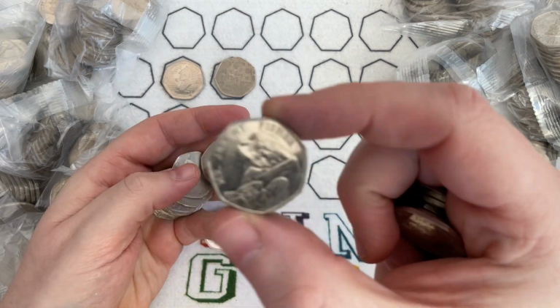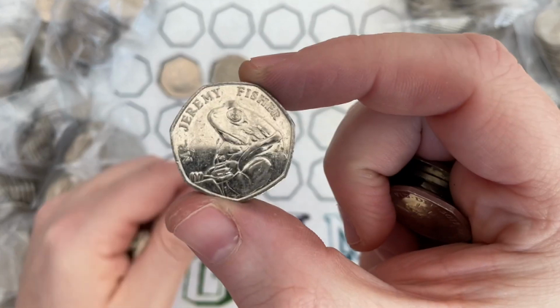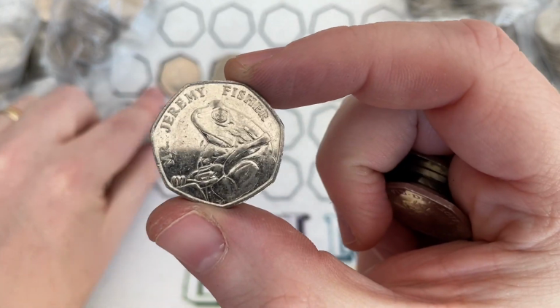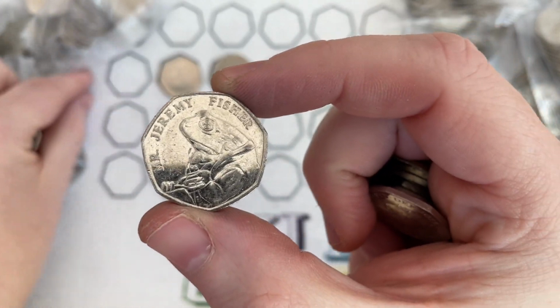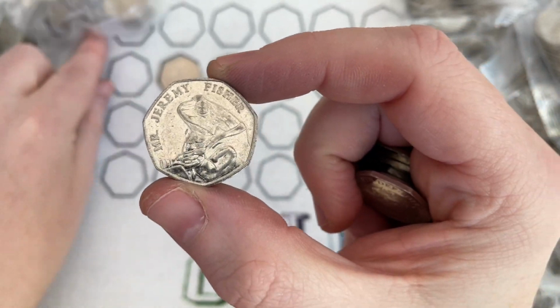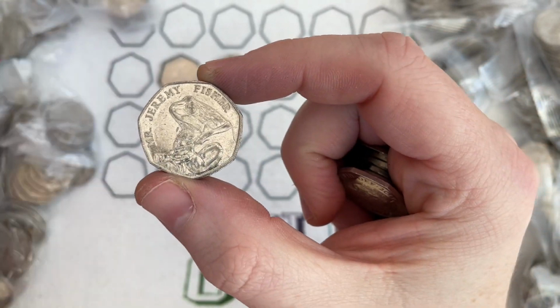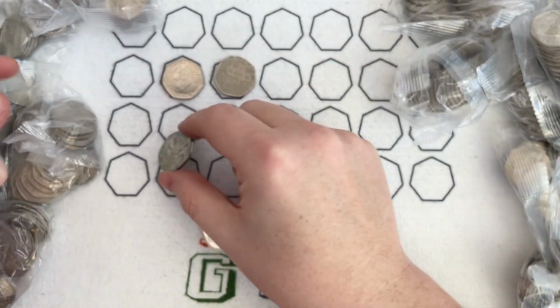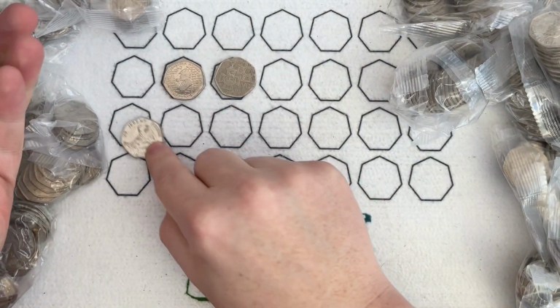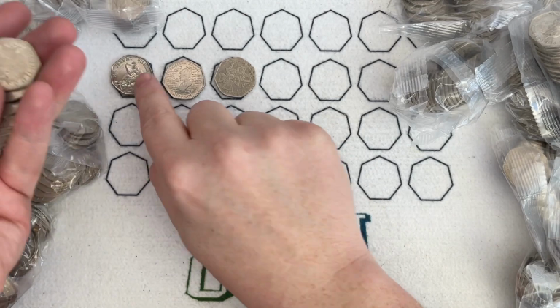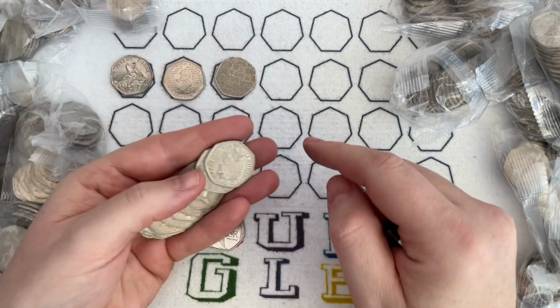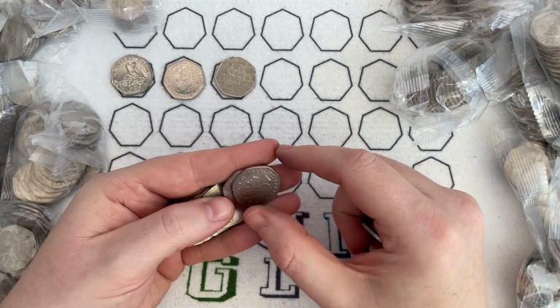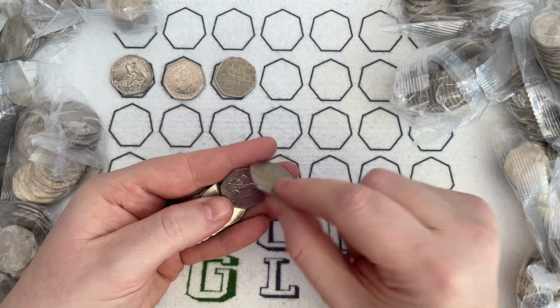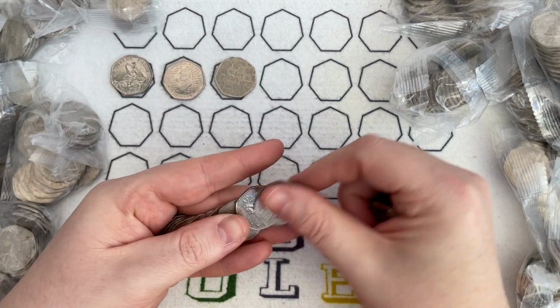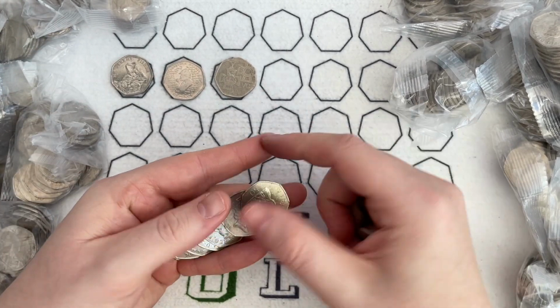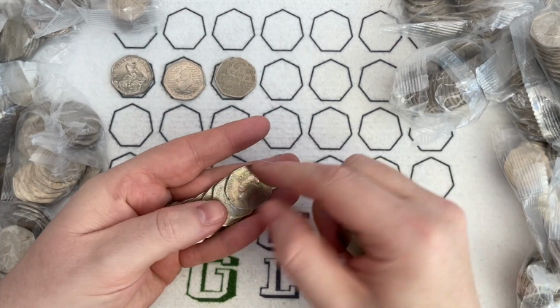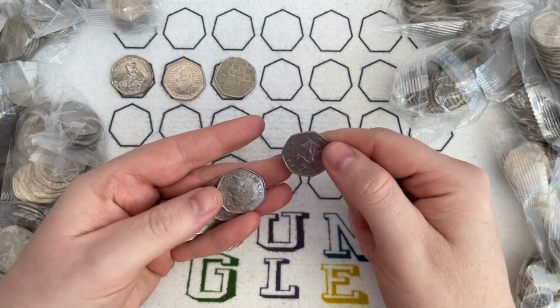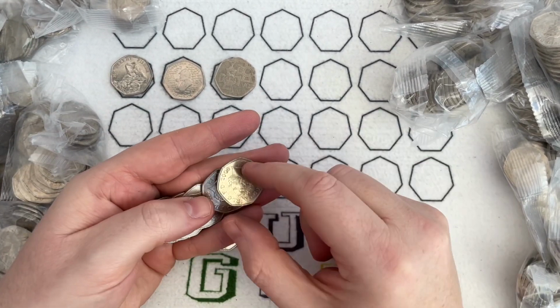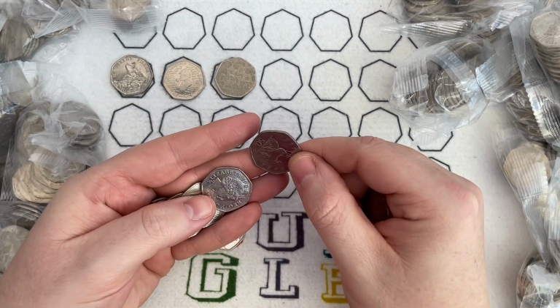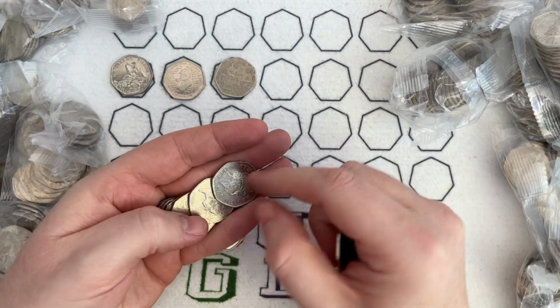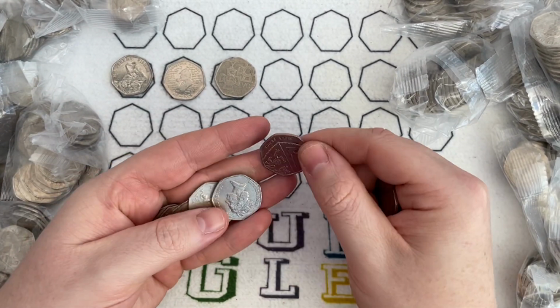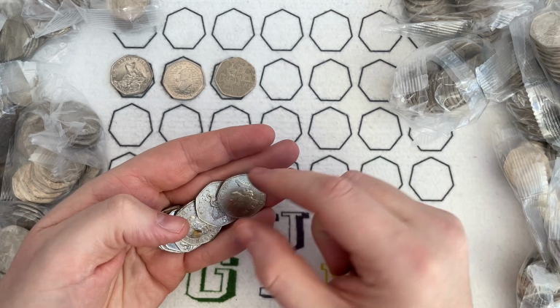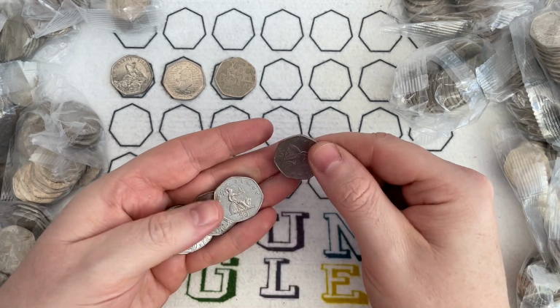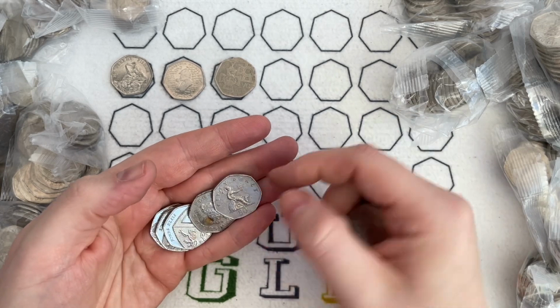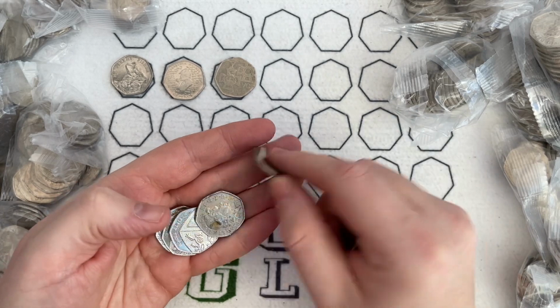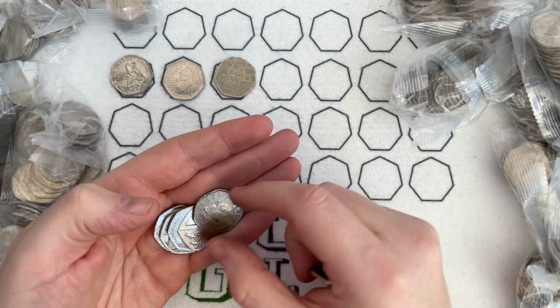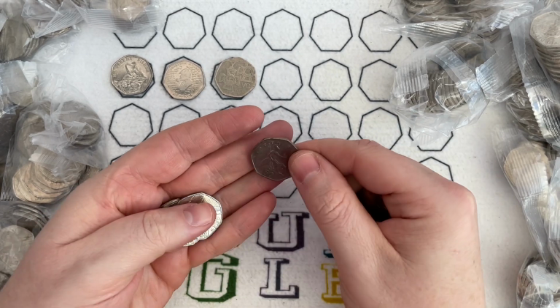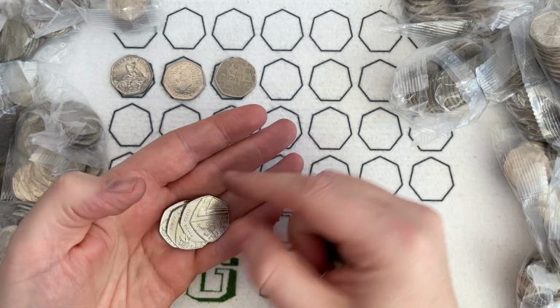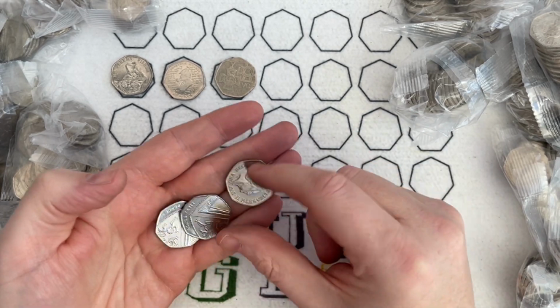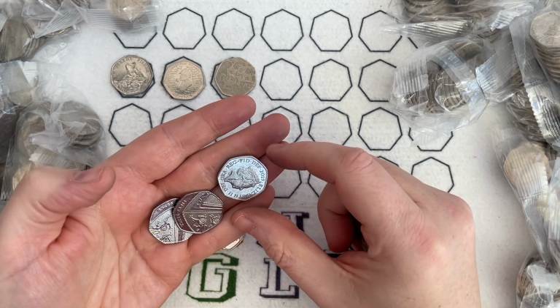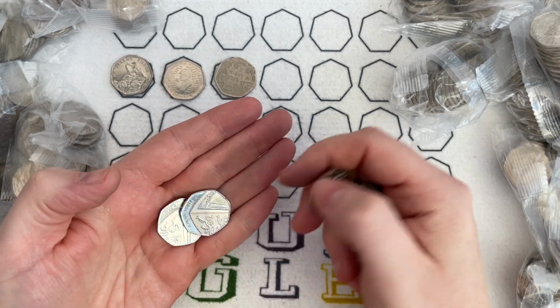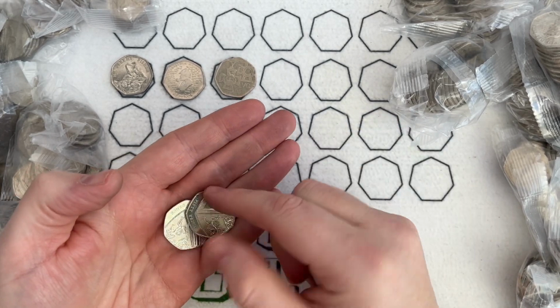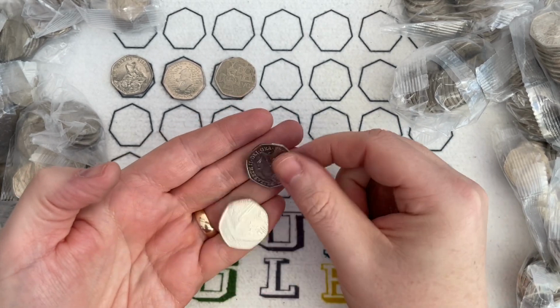Jeremy, Jeremy, Jeremy — Jeremy the Toad. Let's see what we can find. So far it's been pretty...